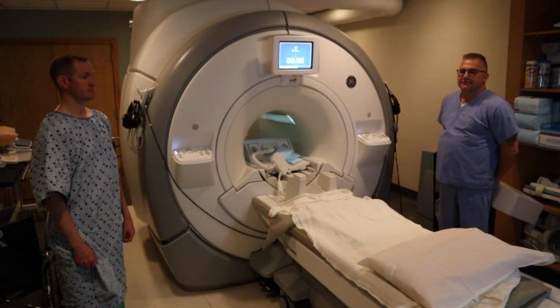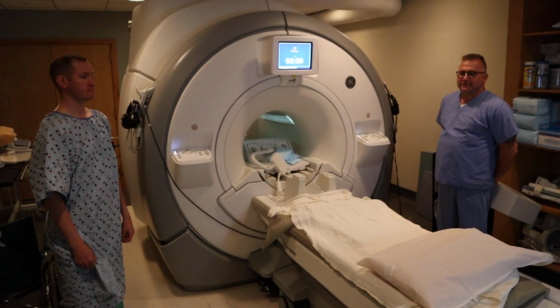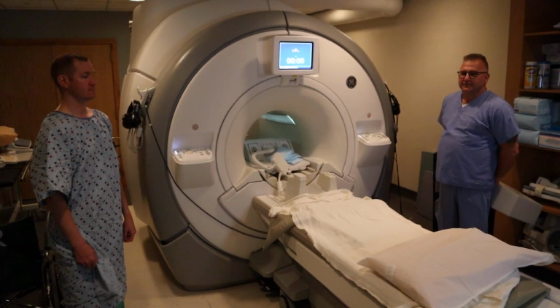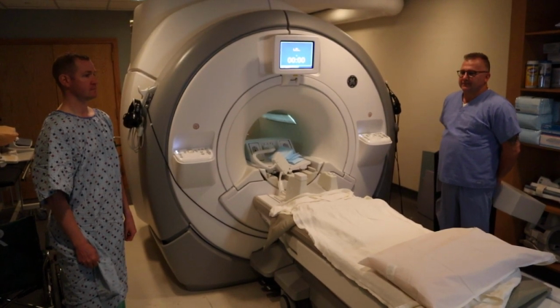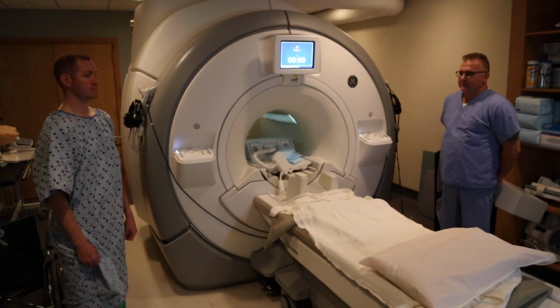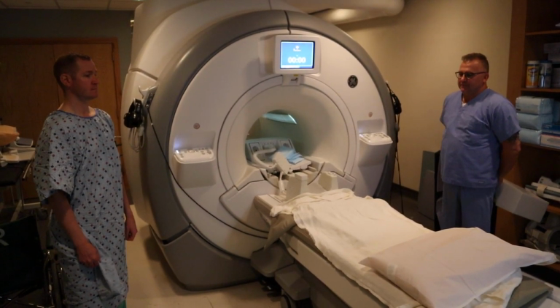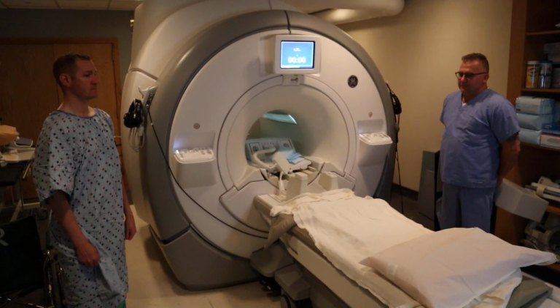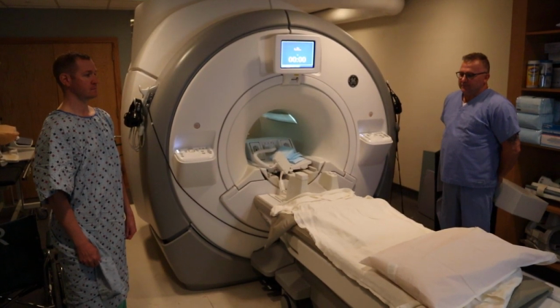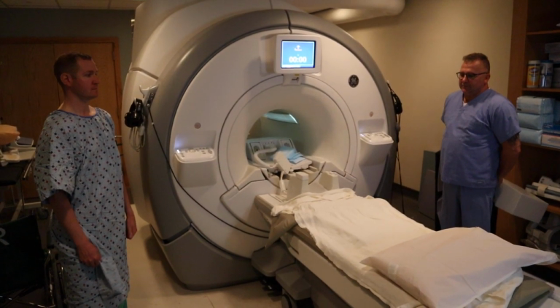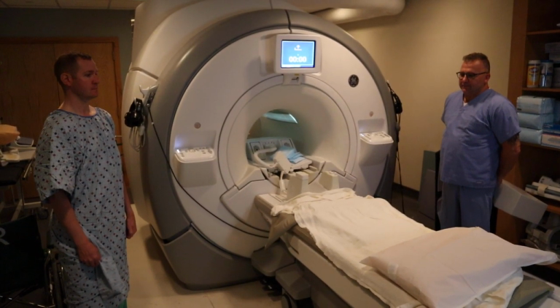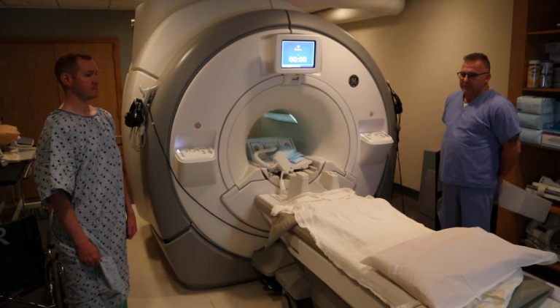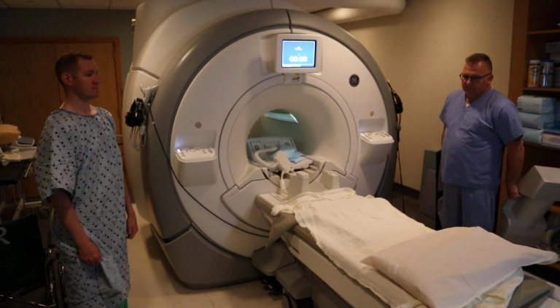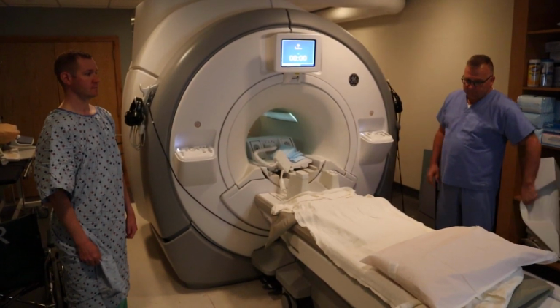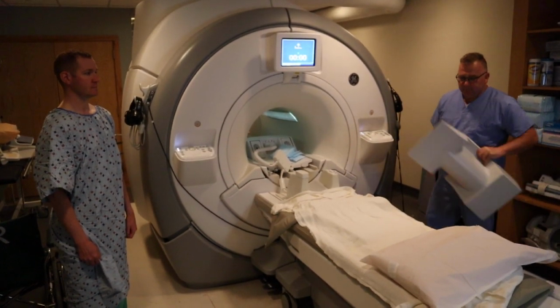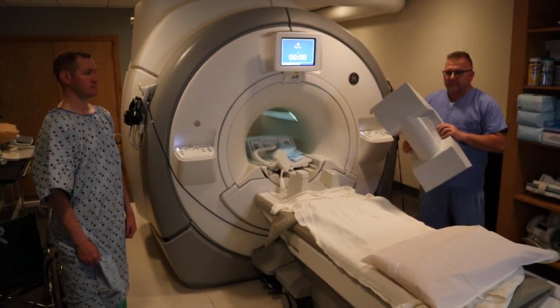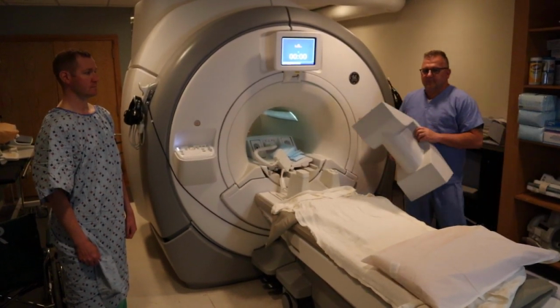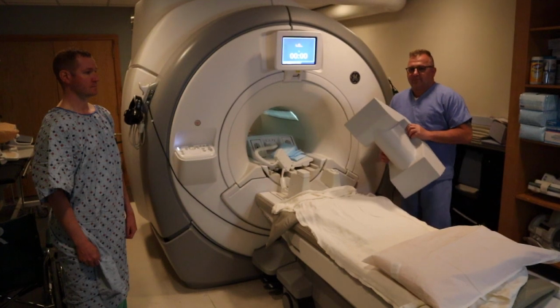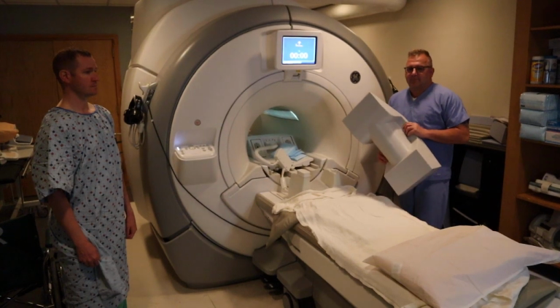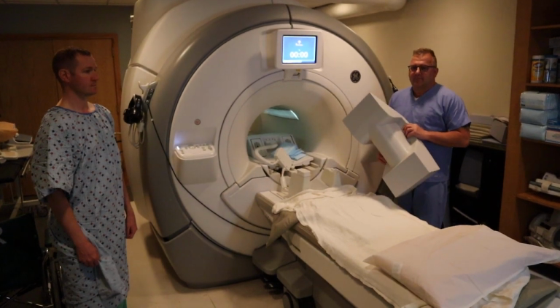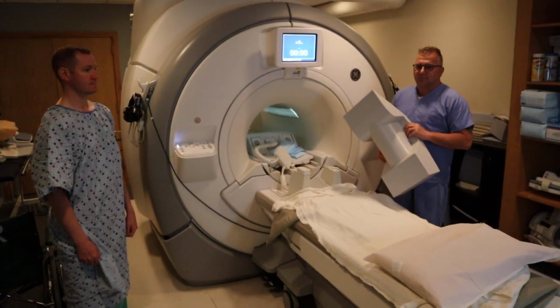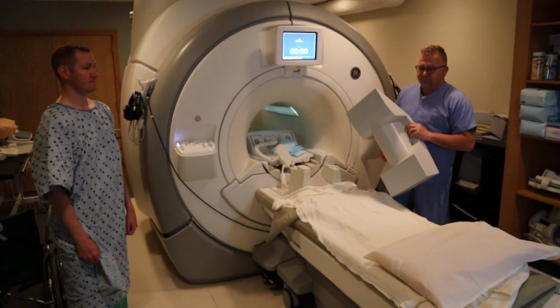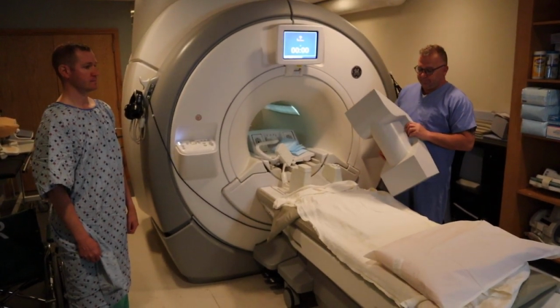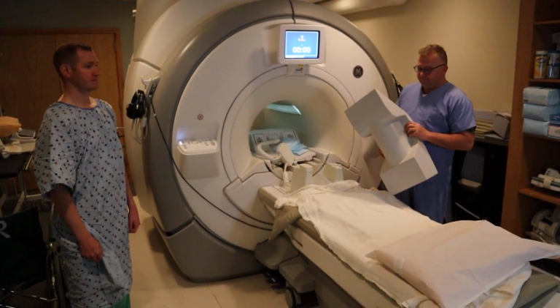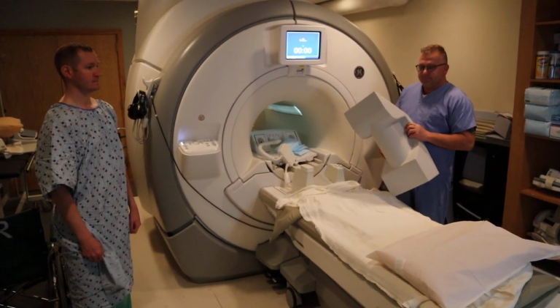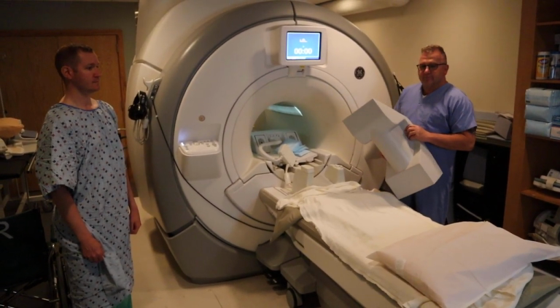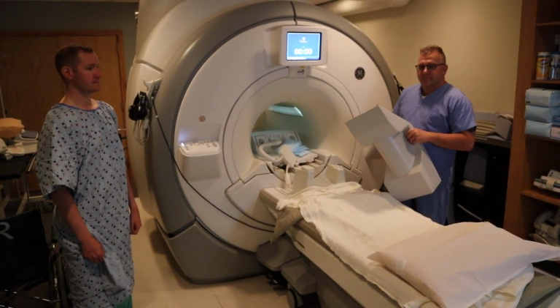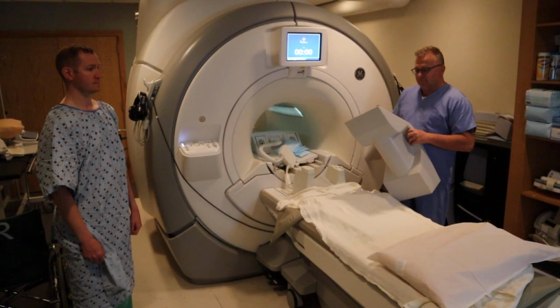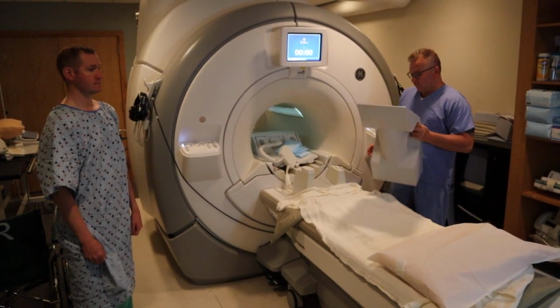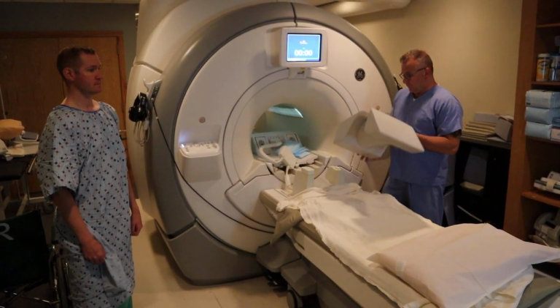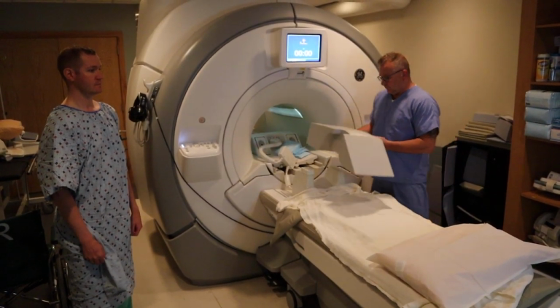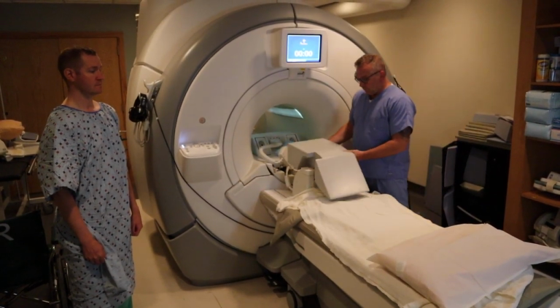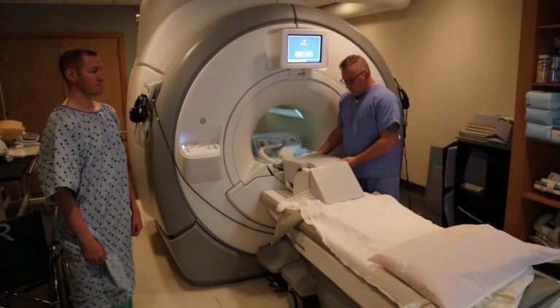We're now going to position for a lumbar spine feet first. This method would be for patients with large body habitus or are claustrophobic.